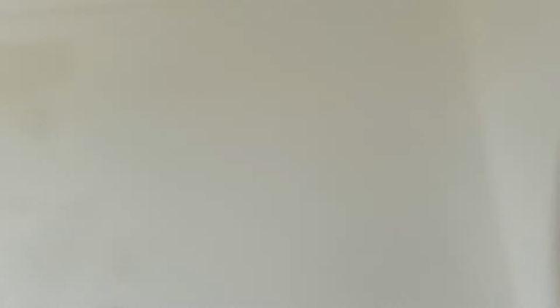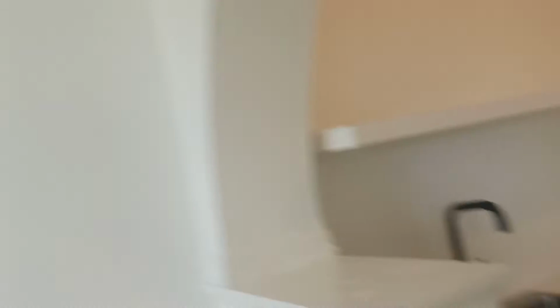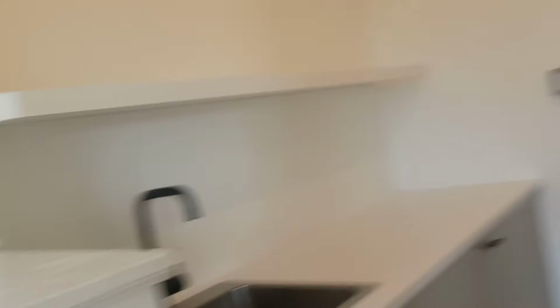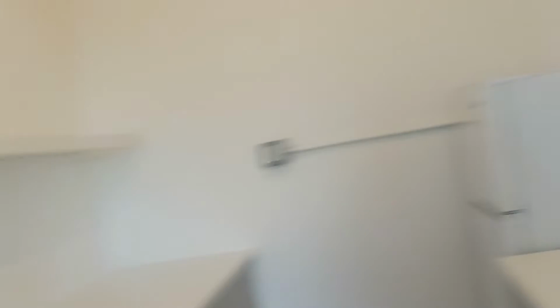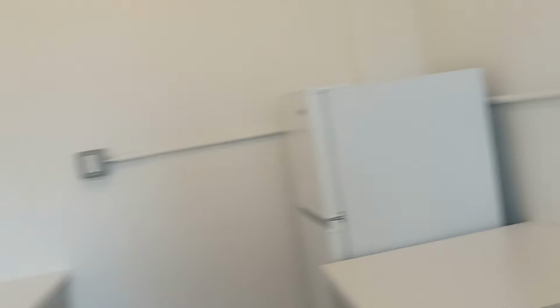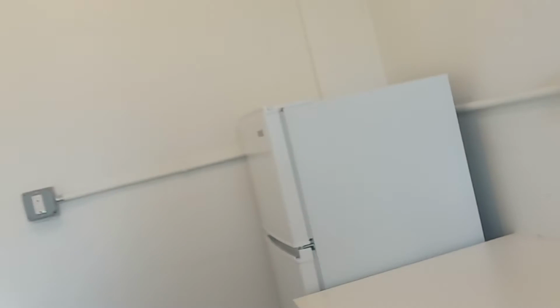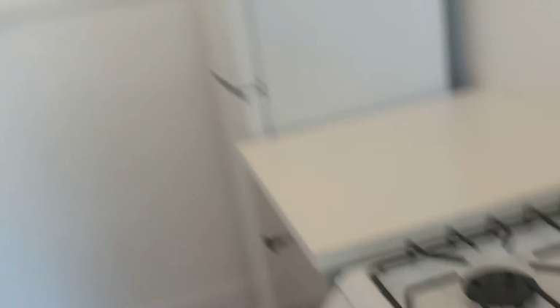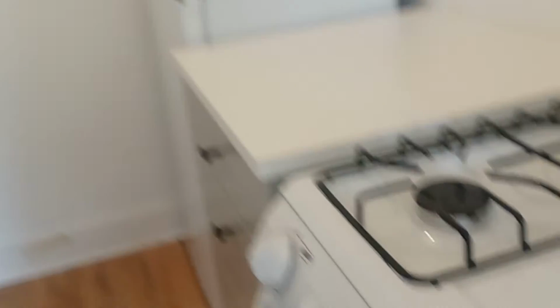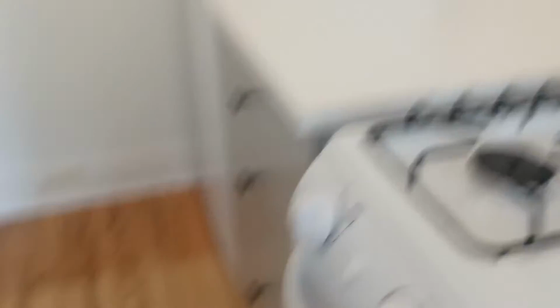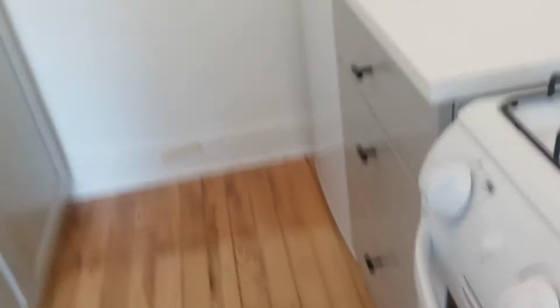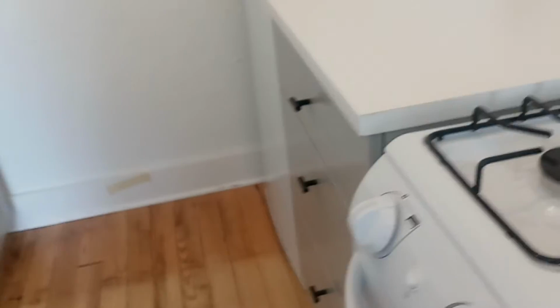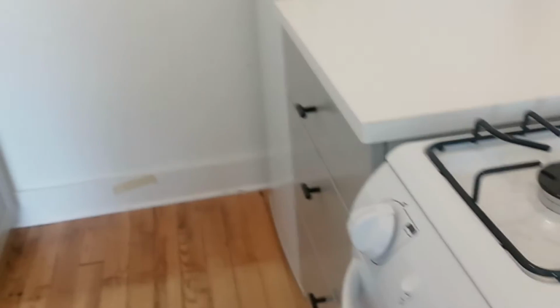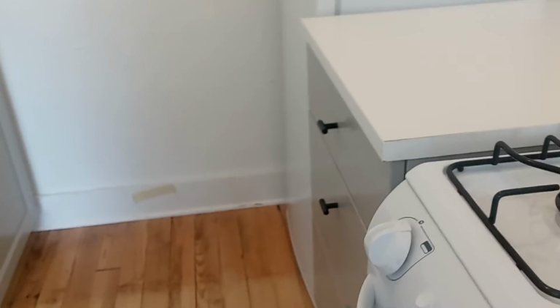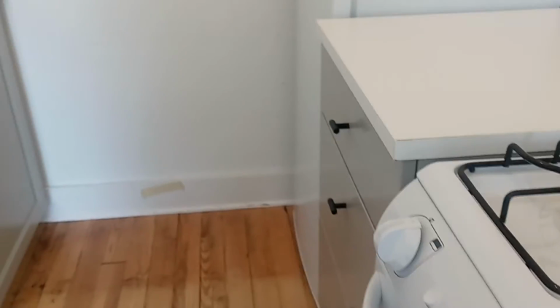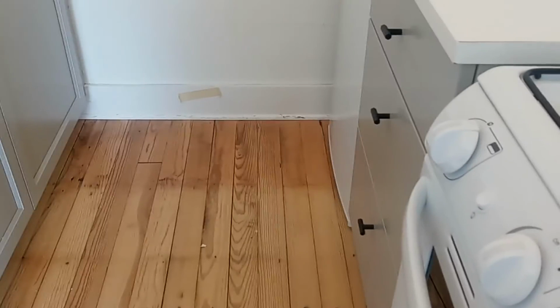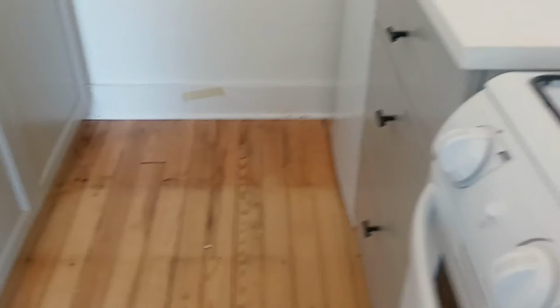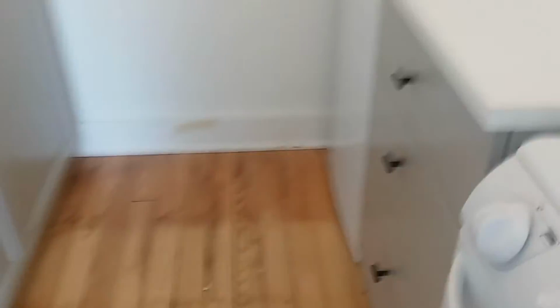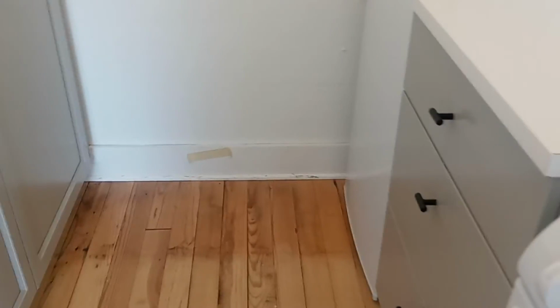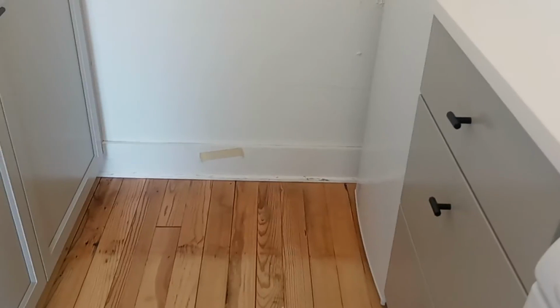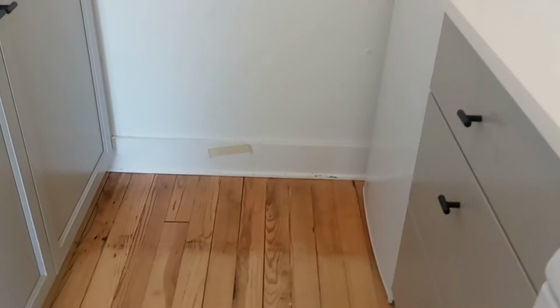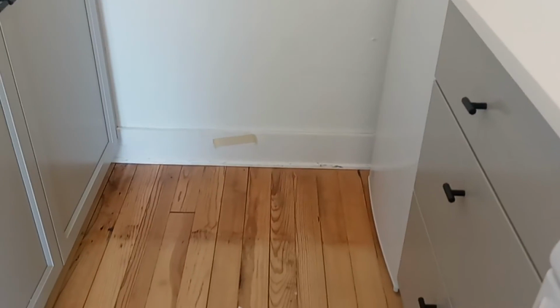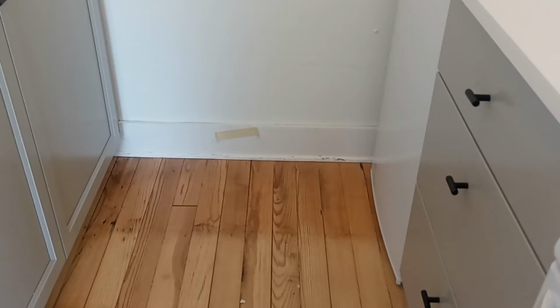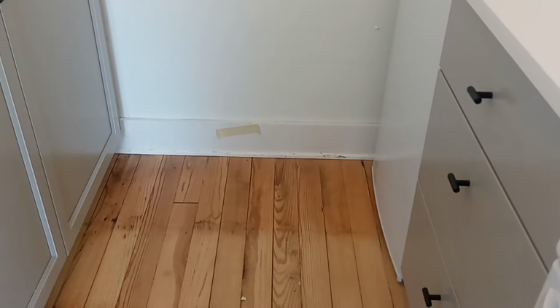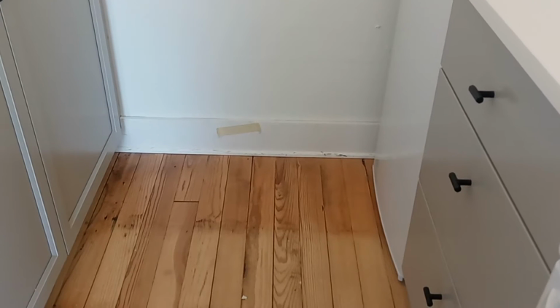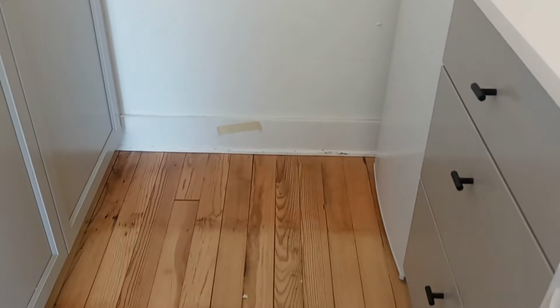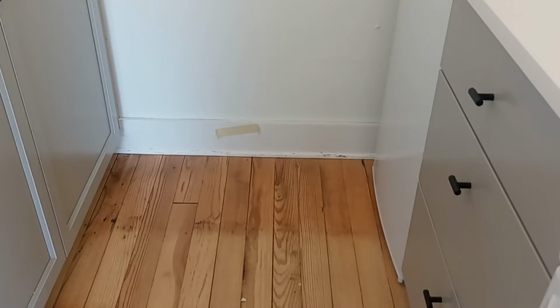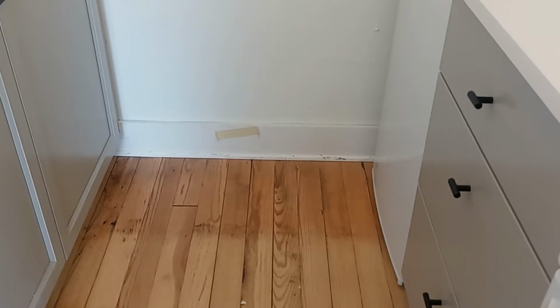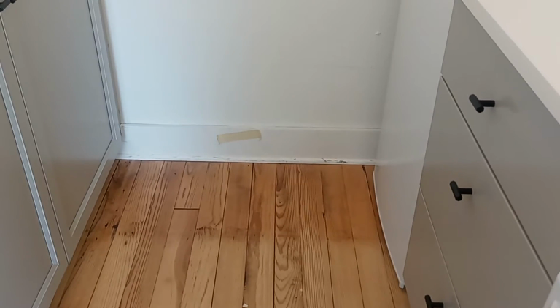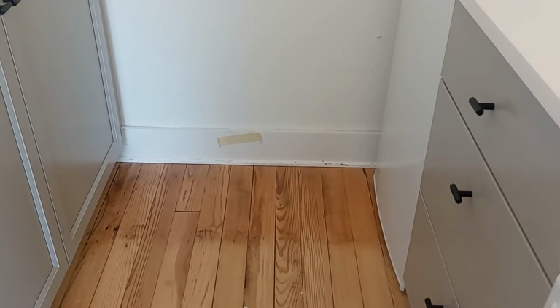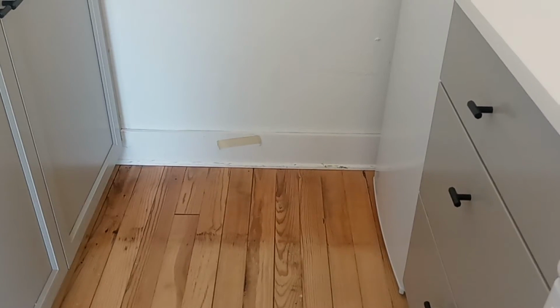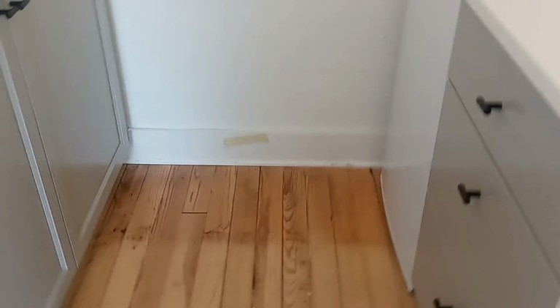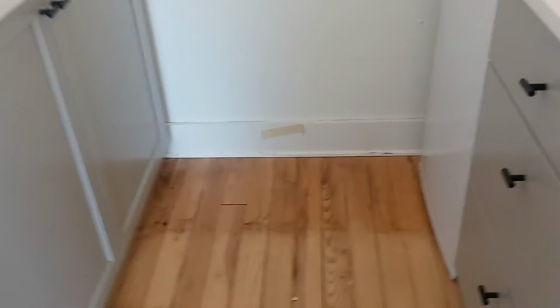Don't do anything to this, and this is okay. Paint the baseboard — new baseboard and quarter round.